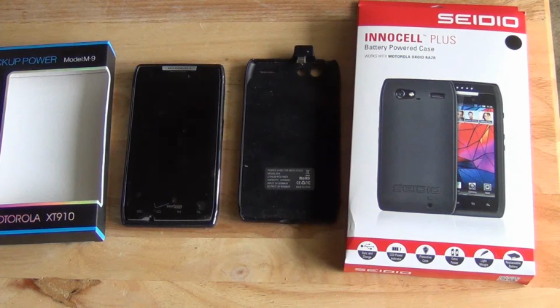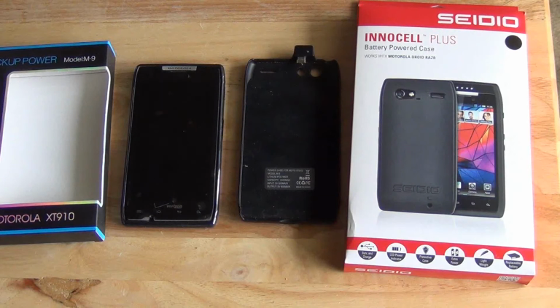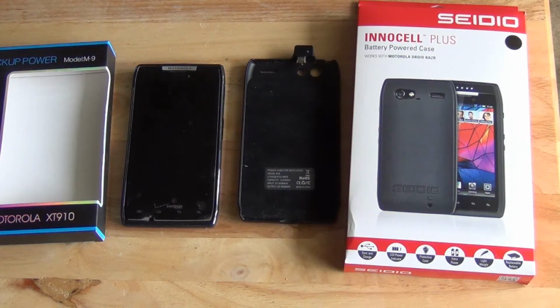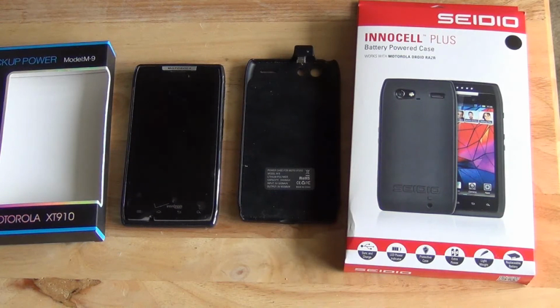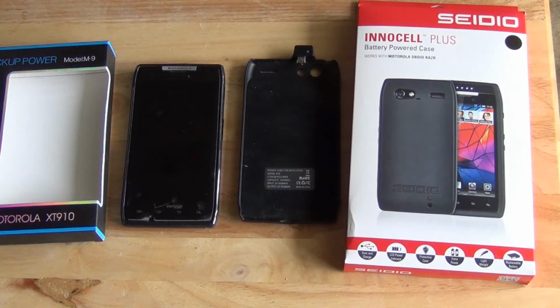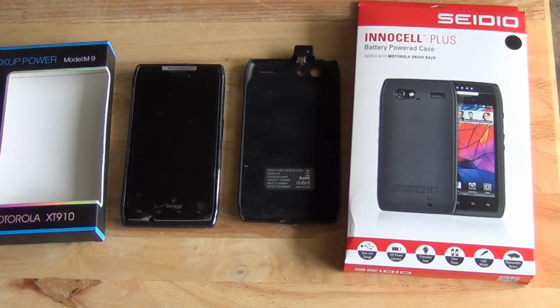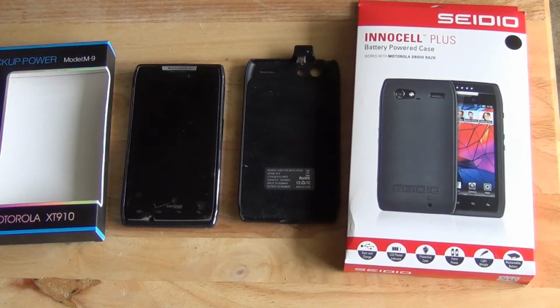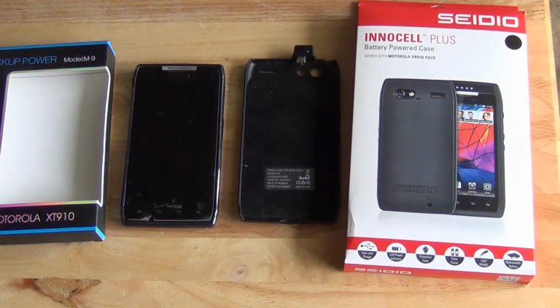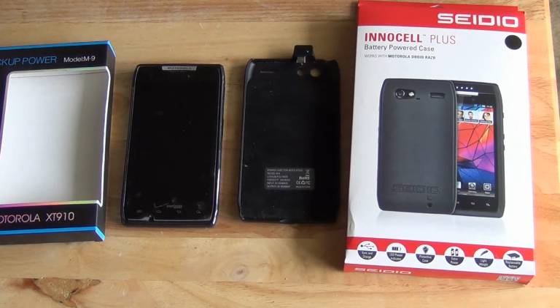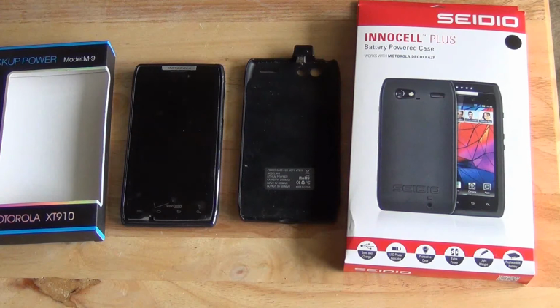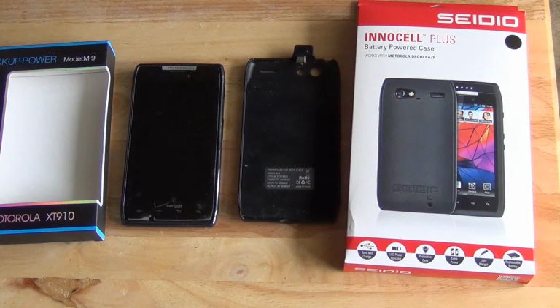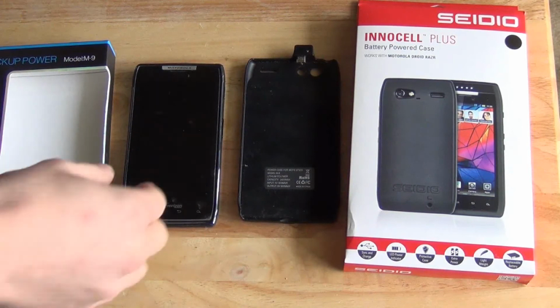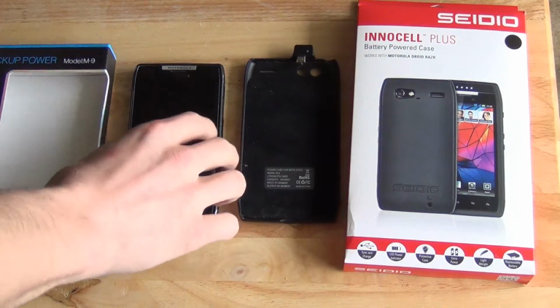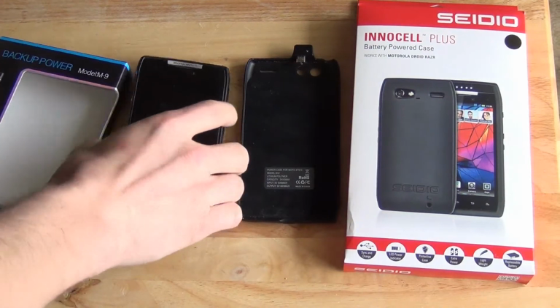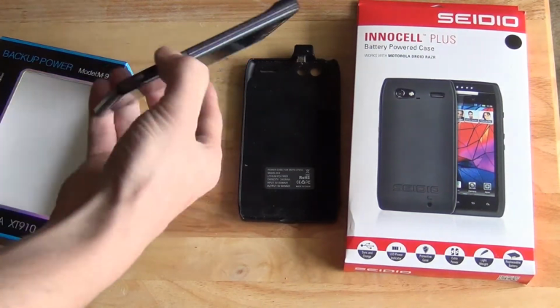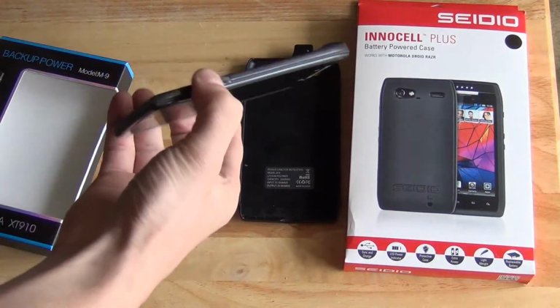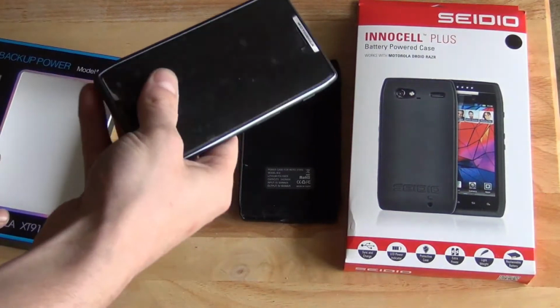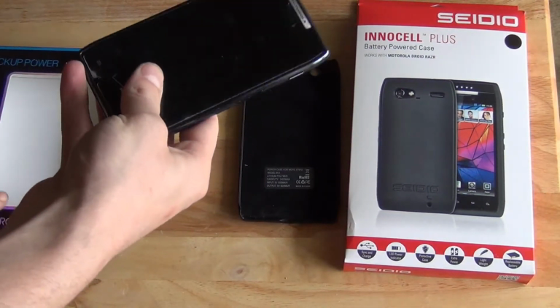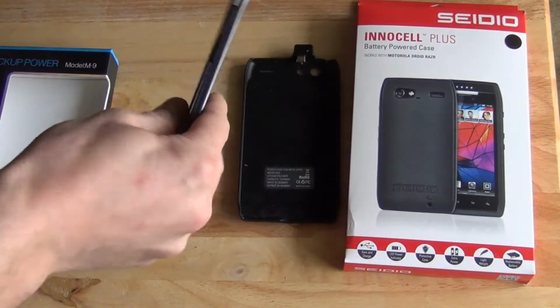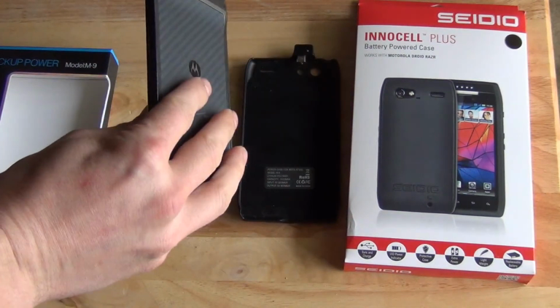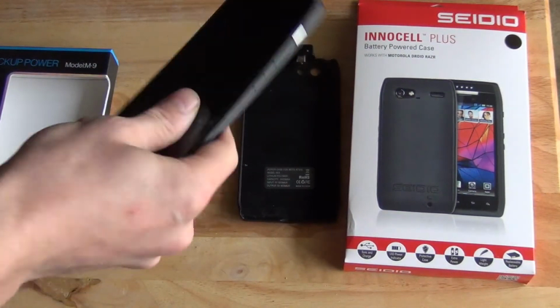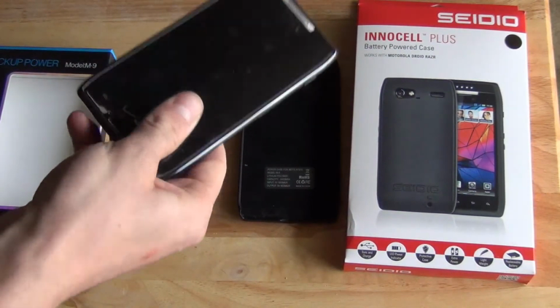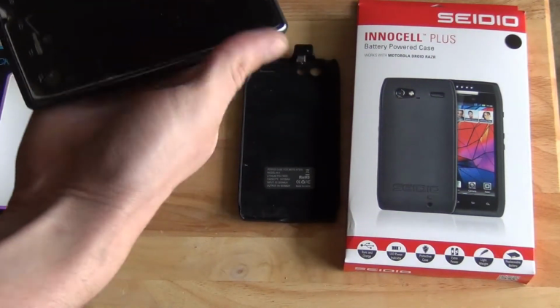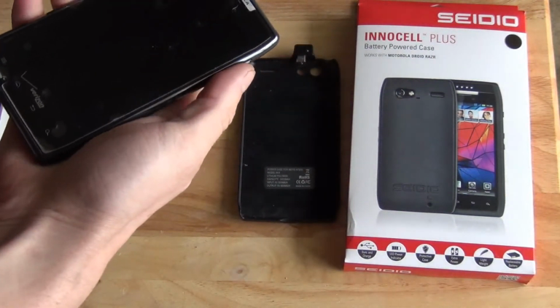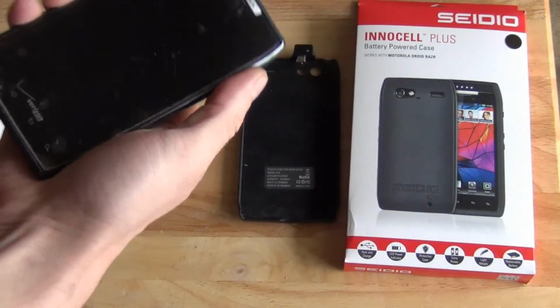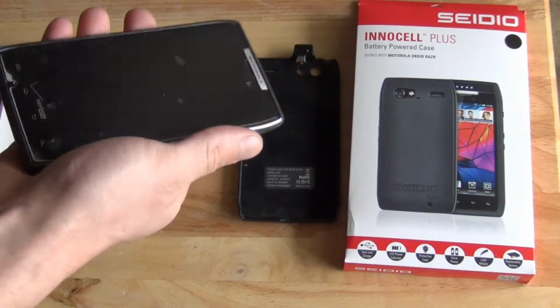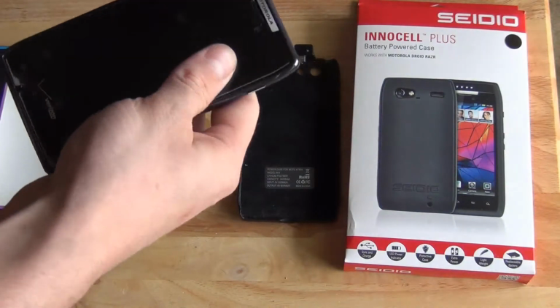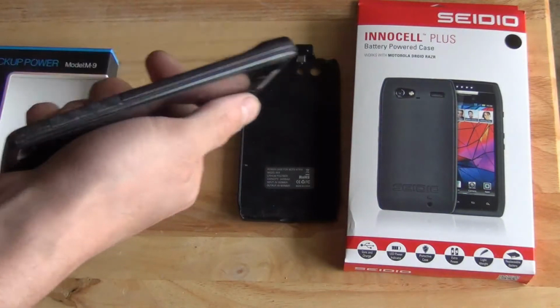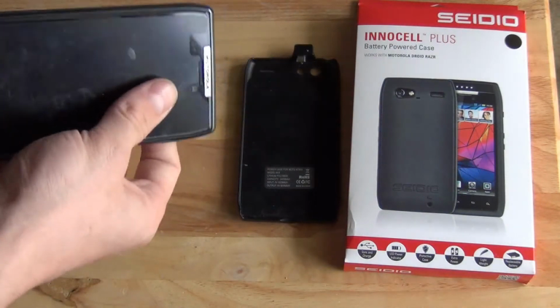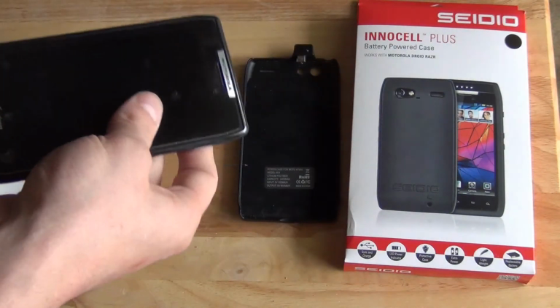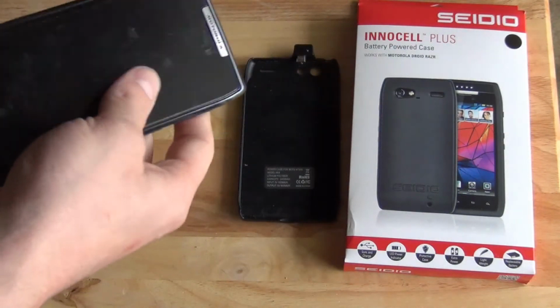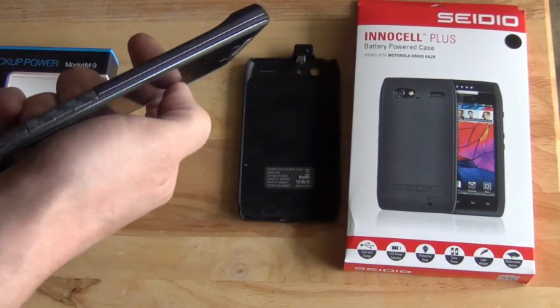Alright guys, today we're going to talk about battery cases for the Droid Razr. Lots of people still have the Droid Razr — it's getting on almost two years old now, but it's still a great phone. But the battery life seems to go down and down over time.